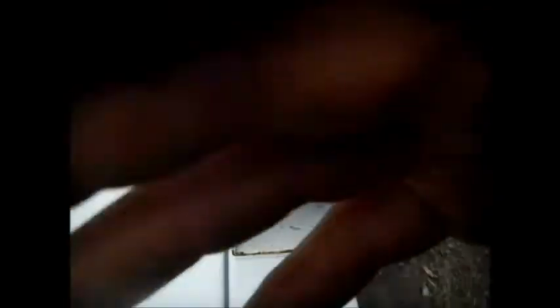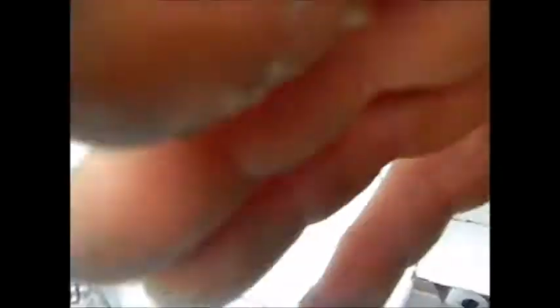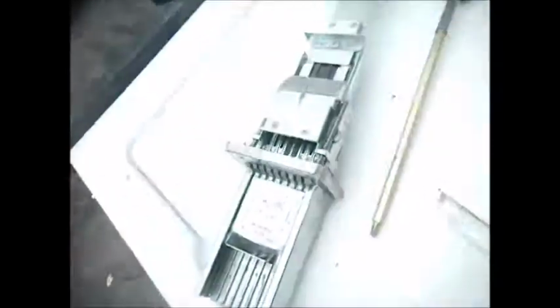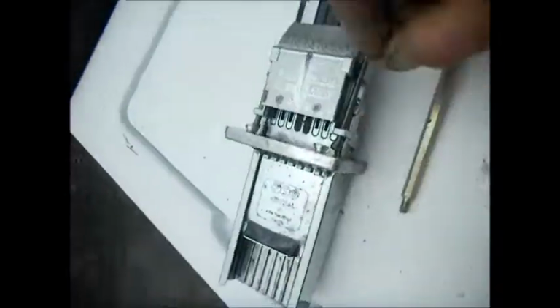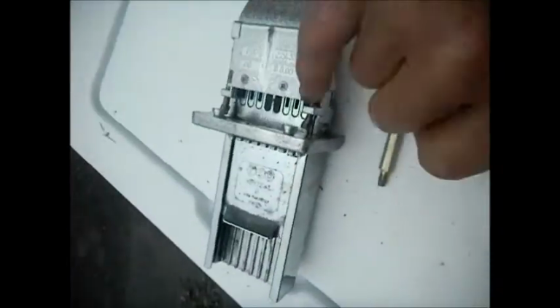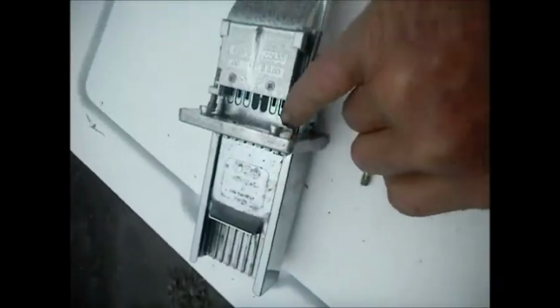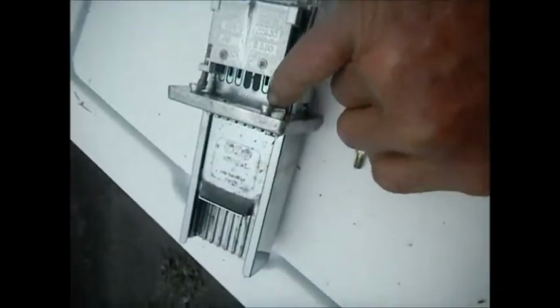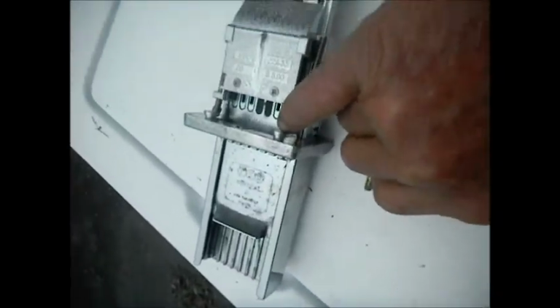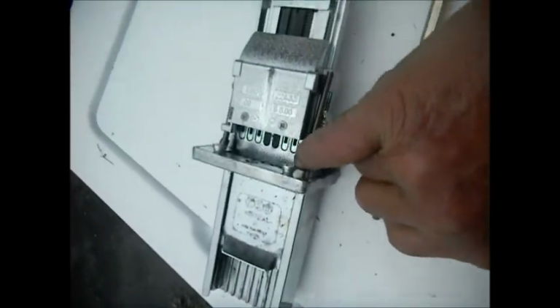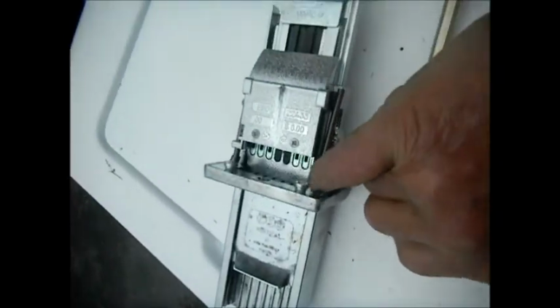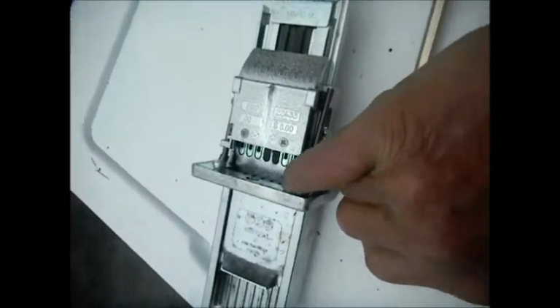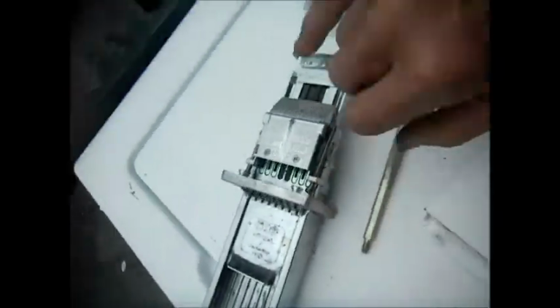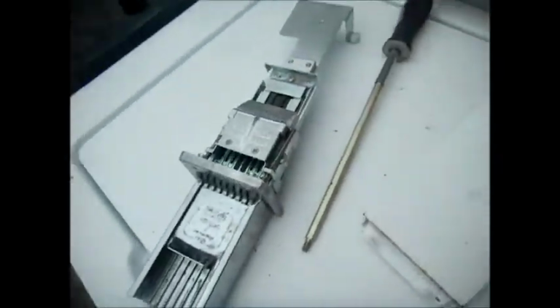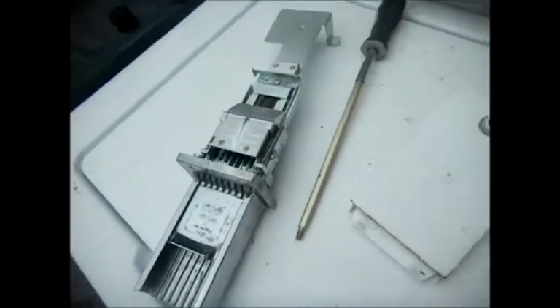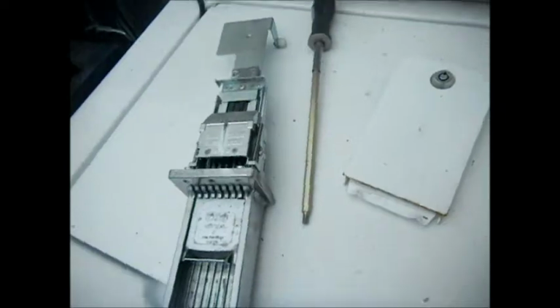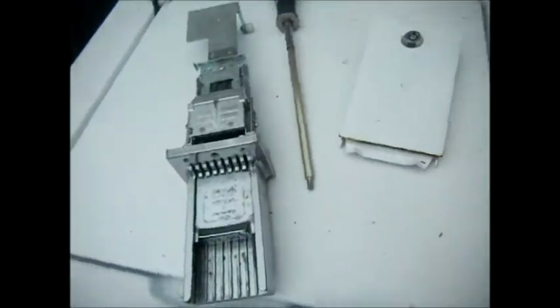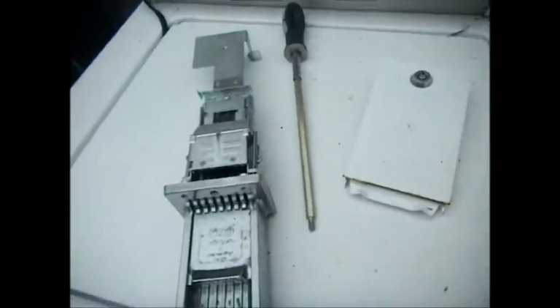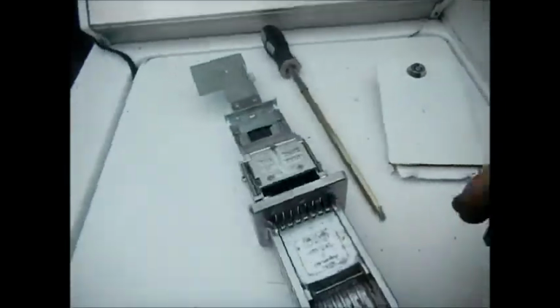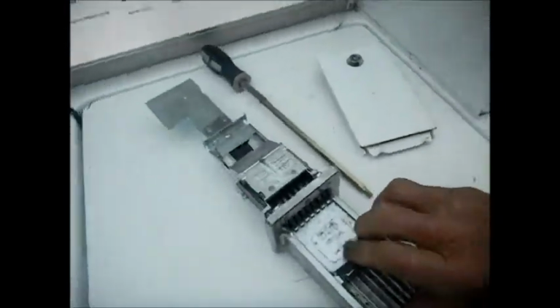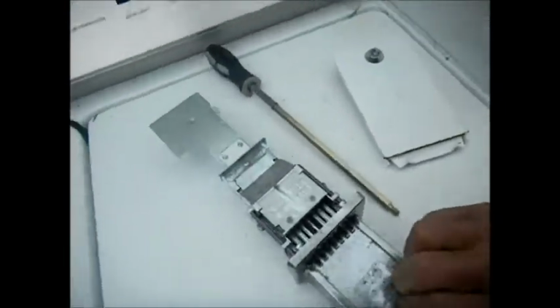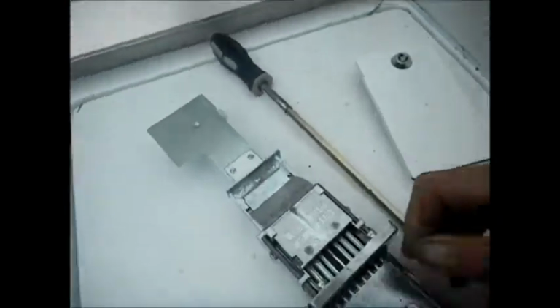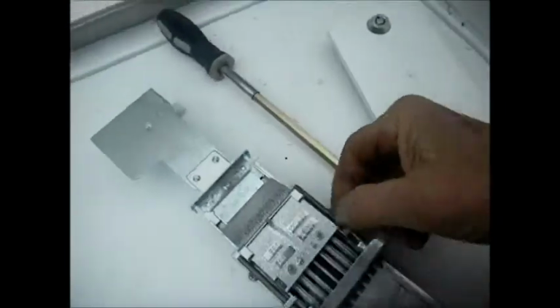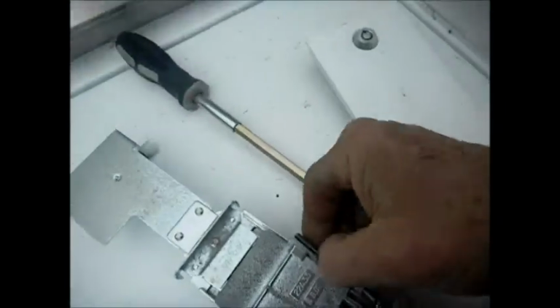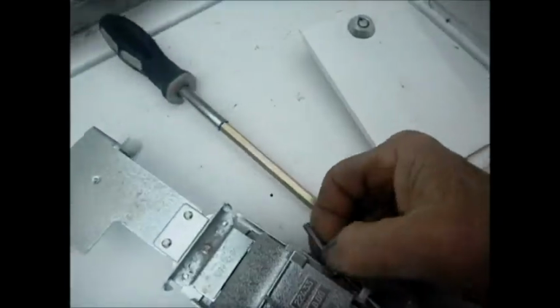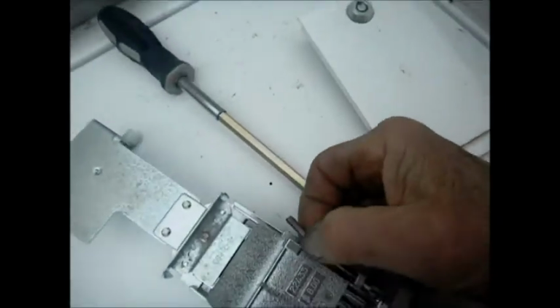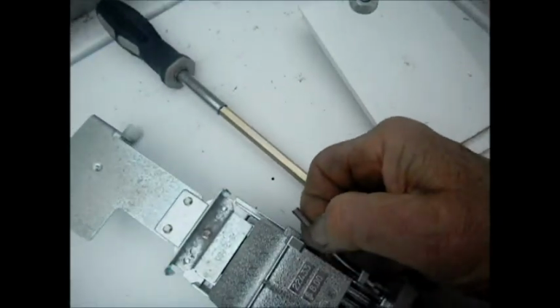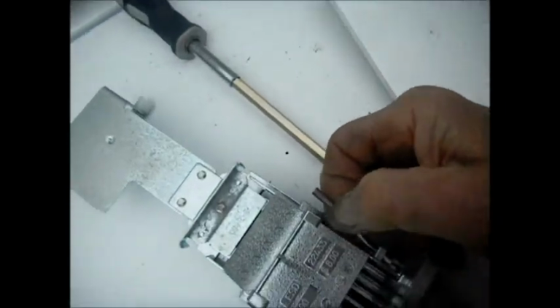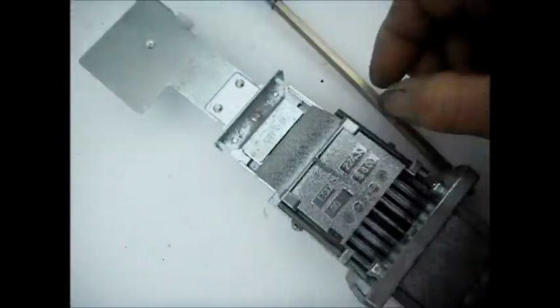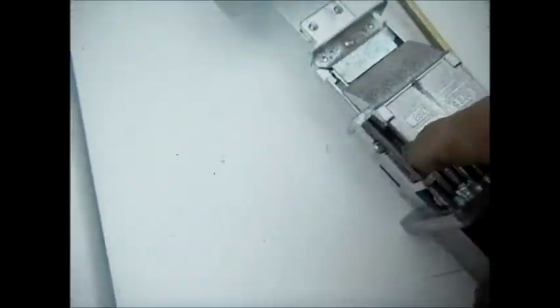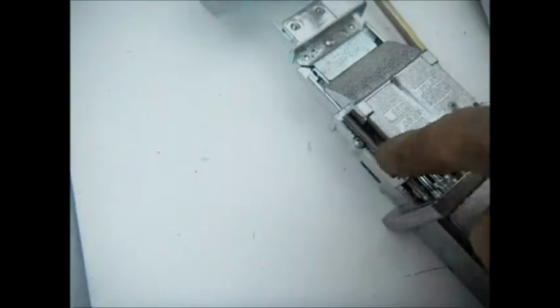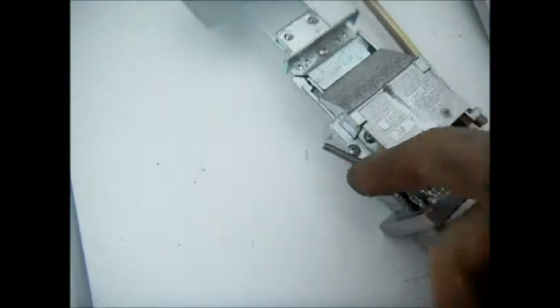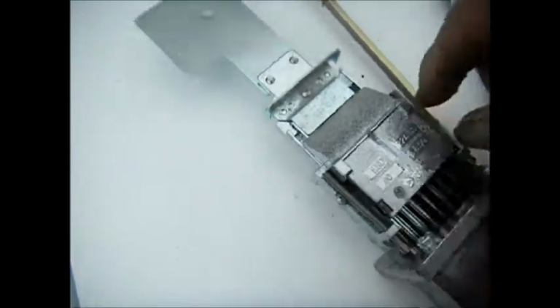So you lift up on this — you can see these have a sort of slot on them. You lift up and pull it out. What we can see is basically the springs have broken. The springs are not attached.